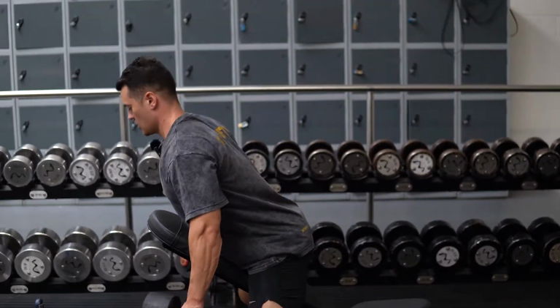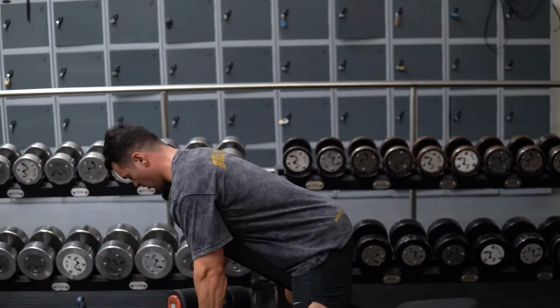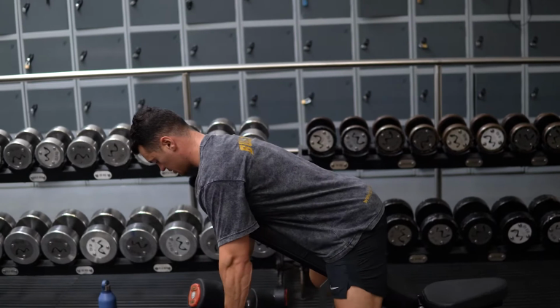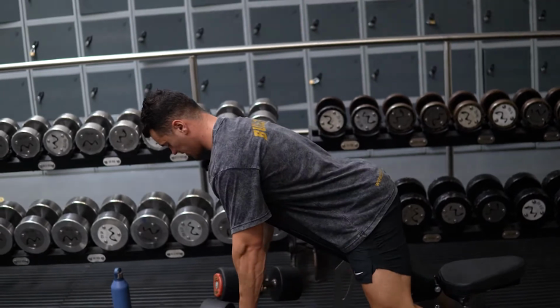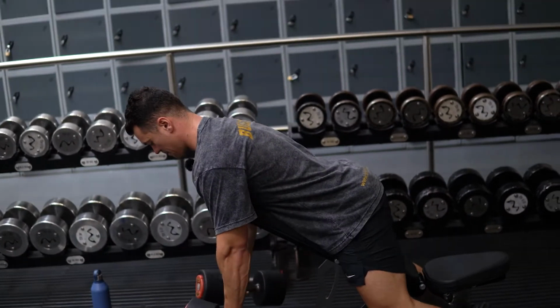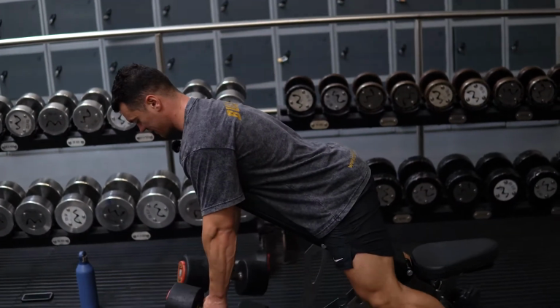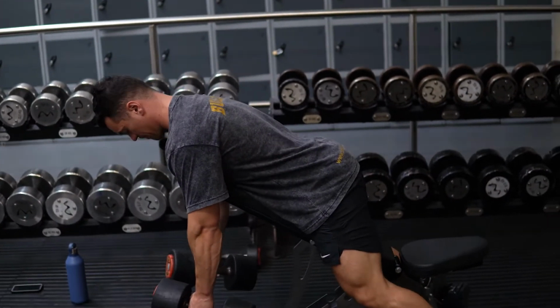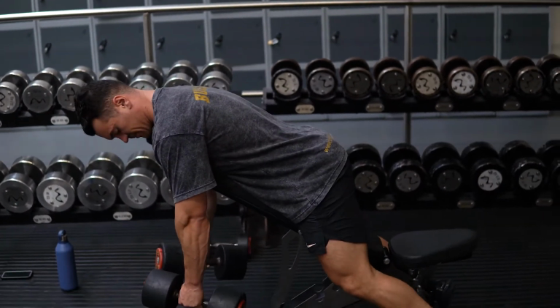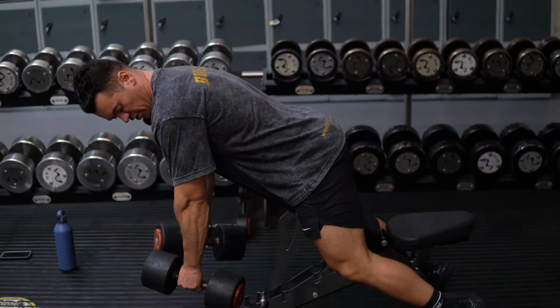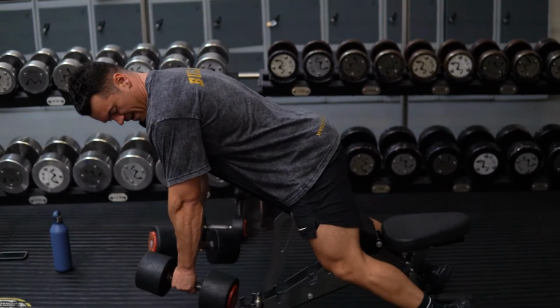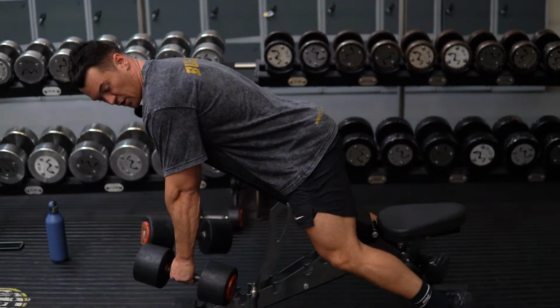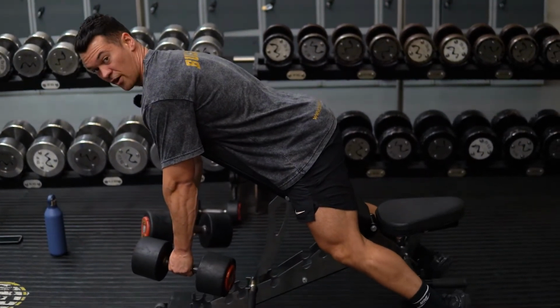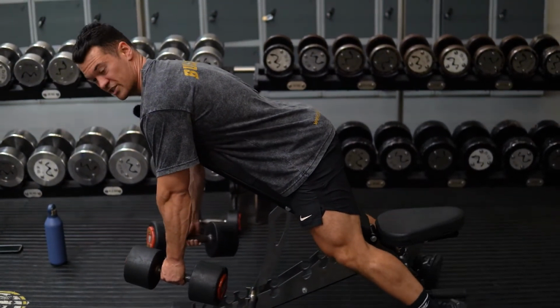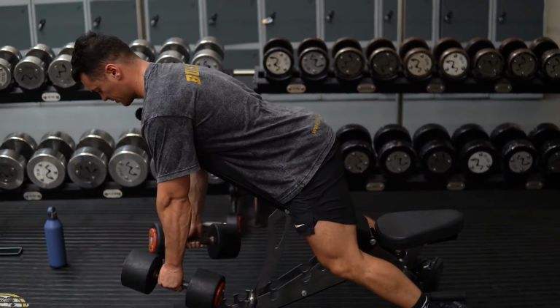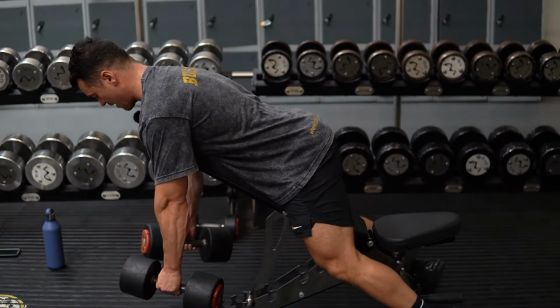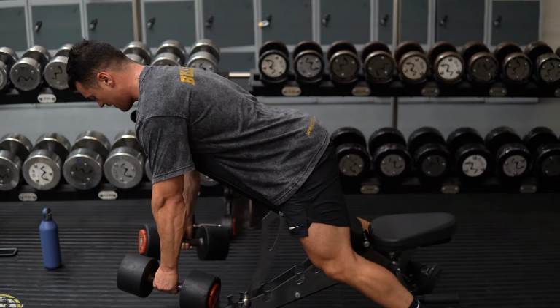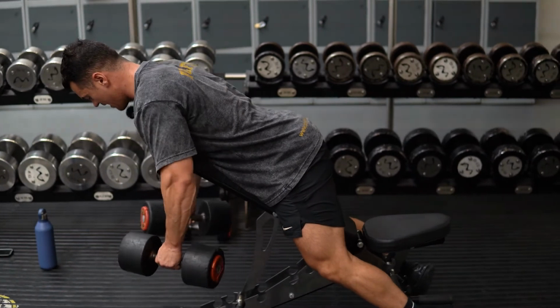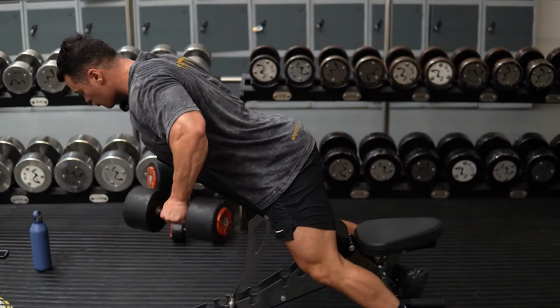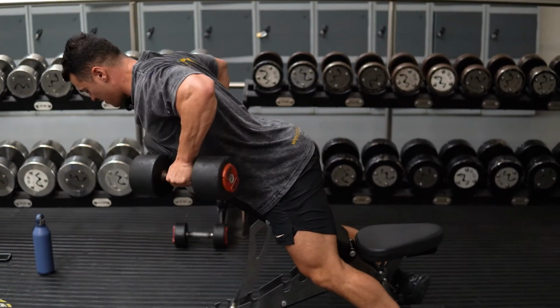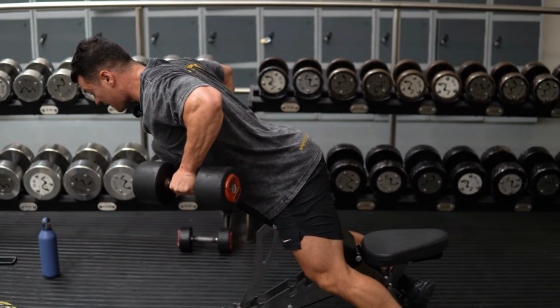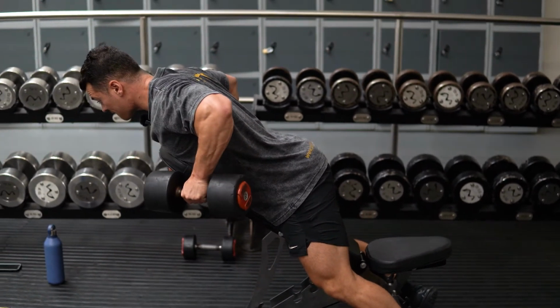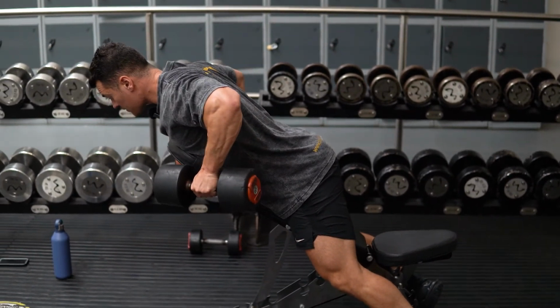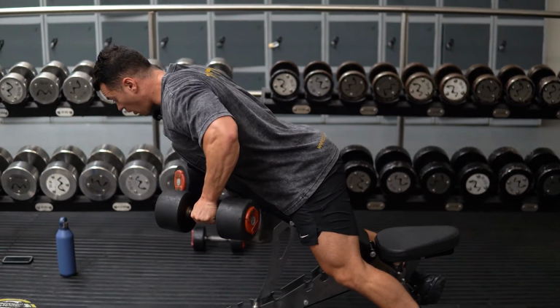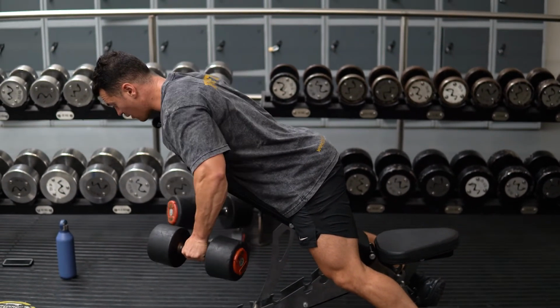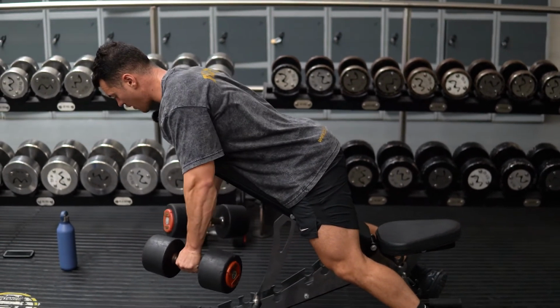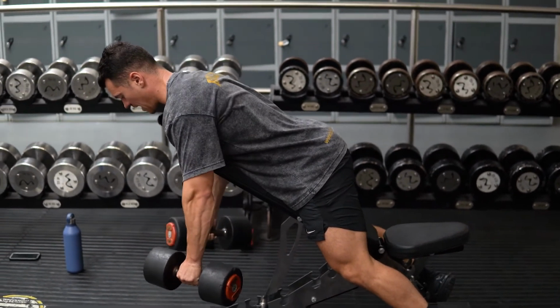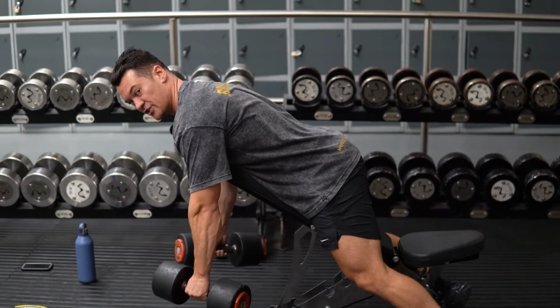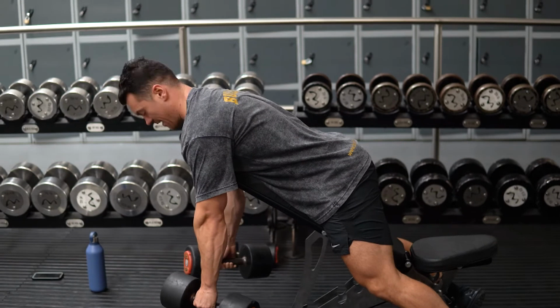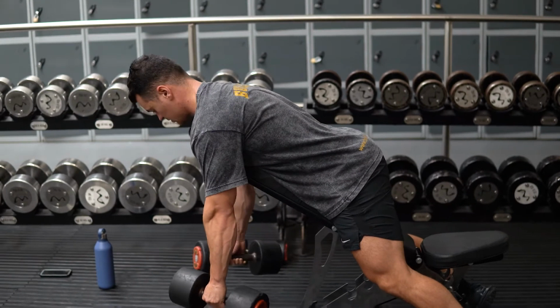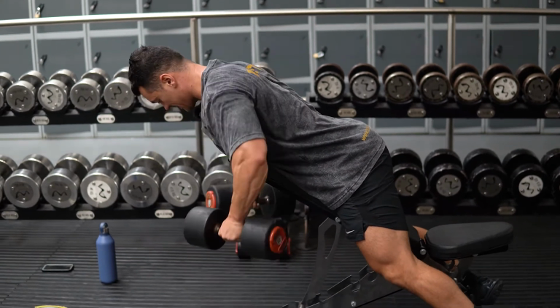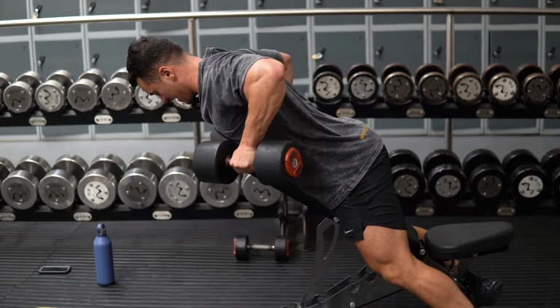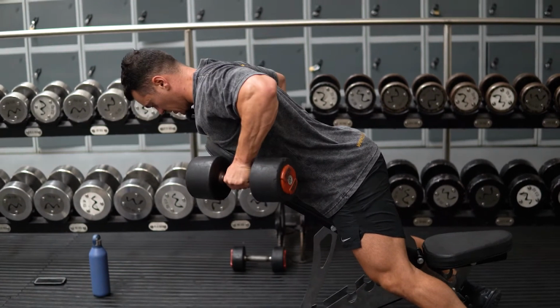You want your torso angle mirroring the angle of the bench. Sometimes a good idea to put your feet on the bench to stop it scooting around, and then driving your elbow as high as you can, squeezing that rear delt at the top.